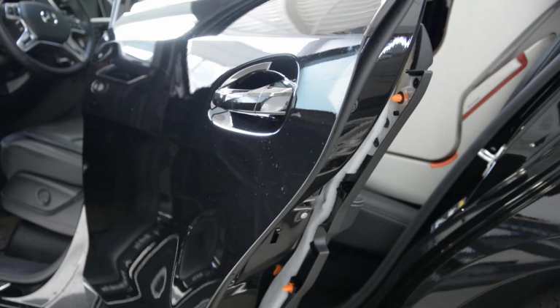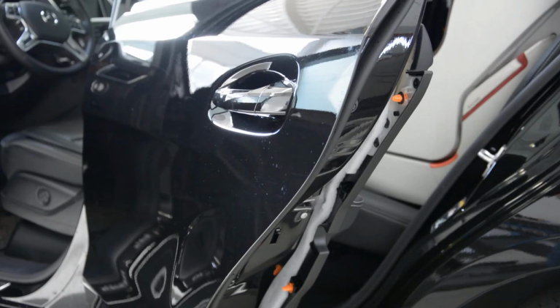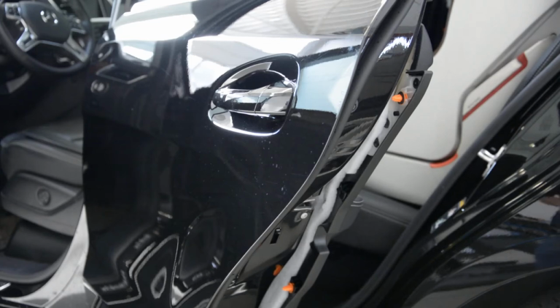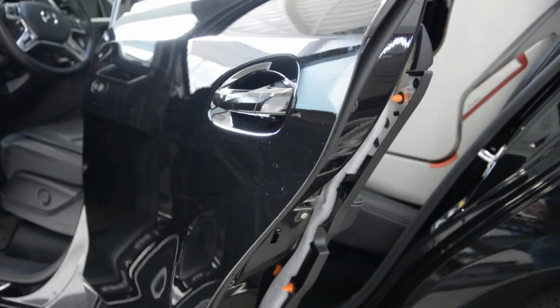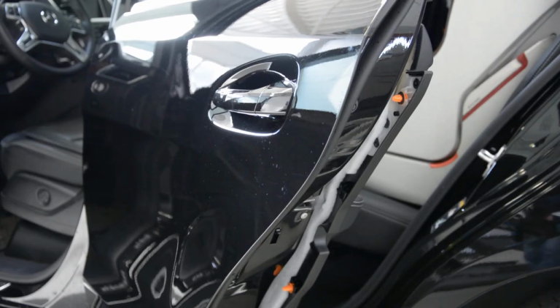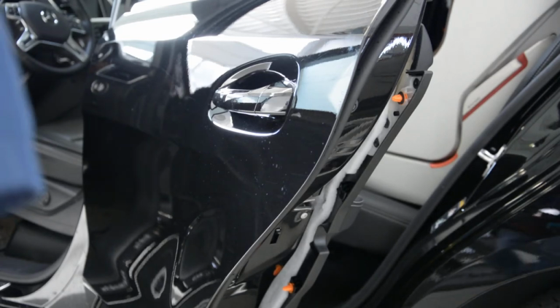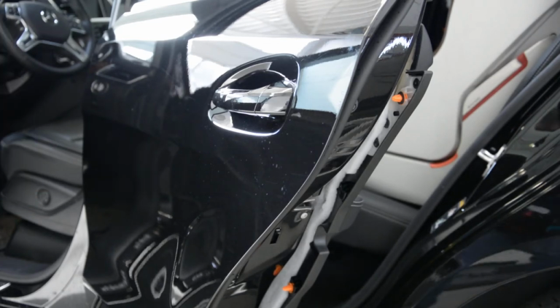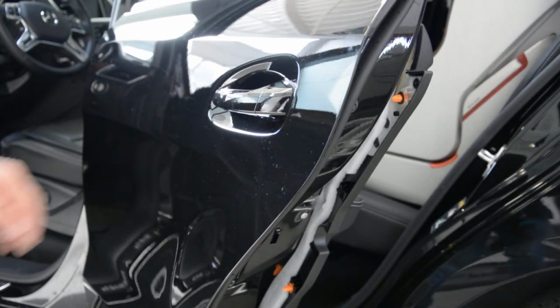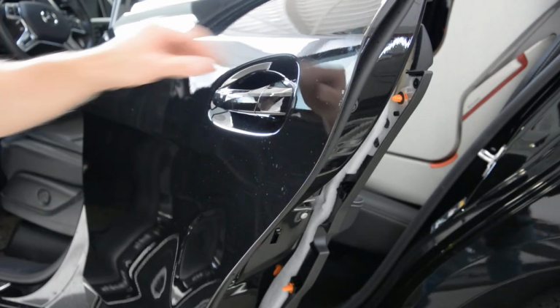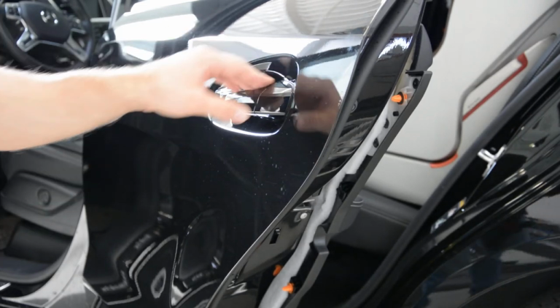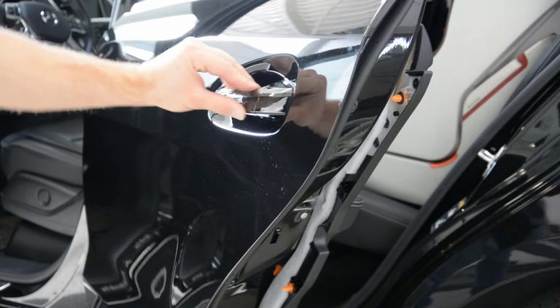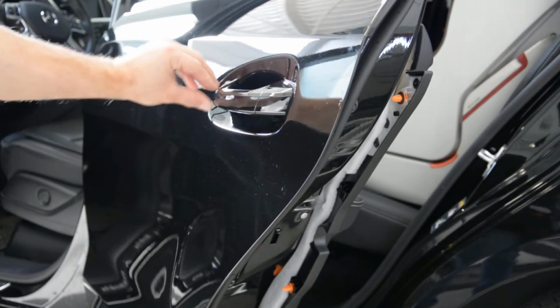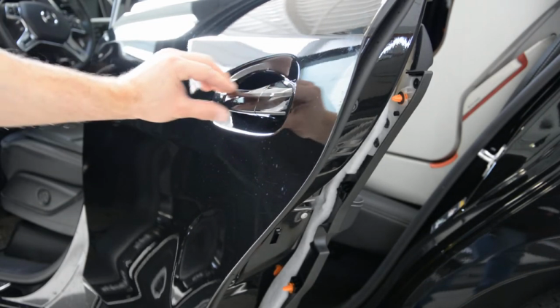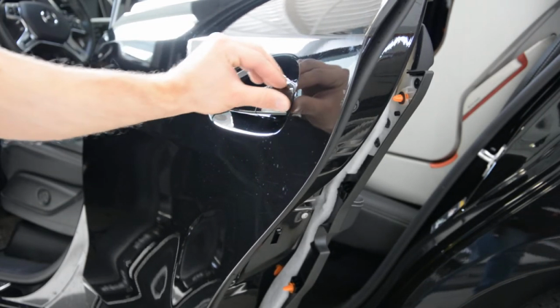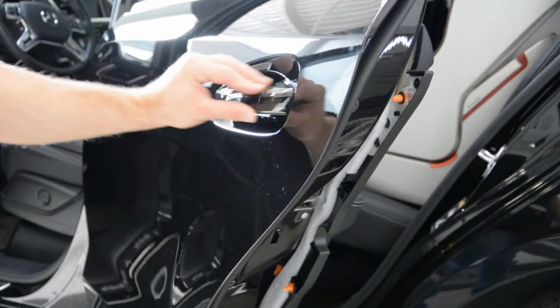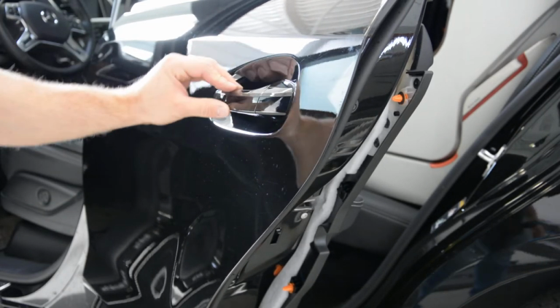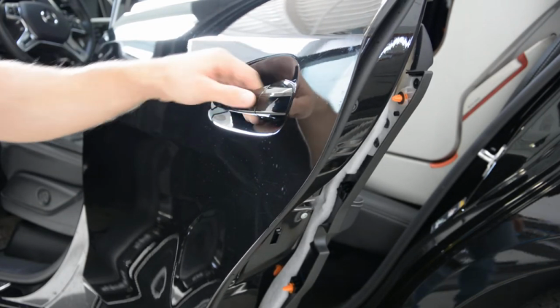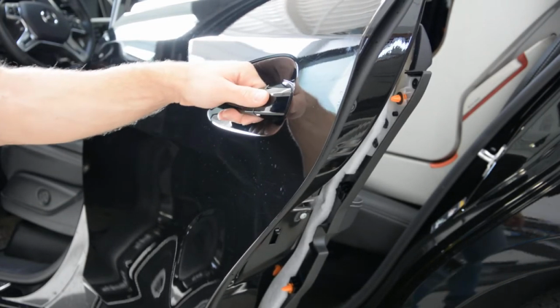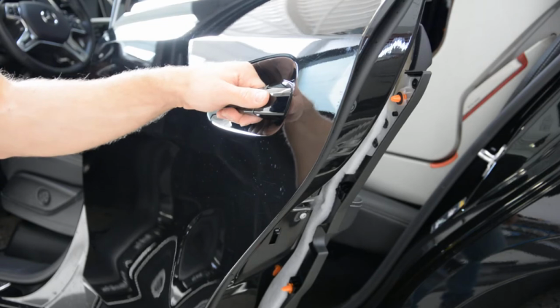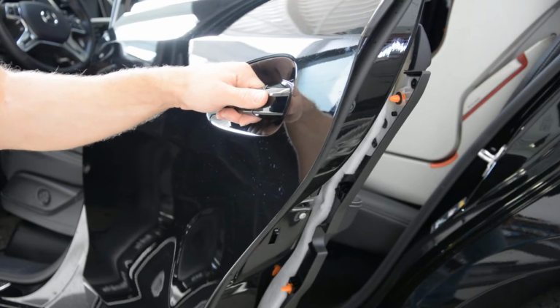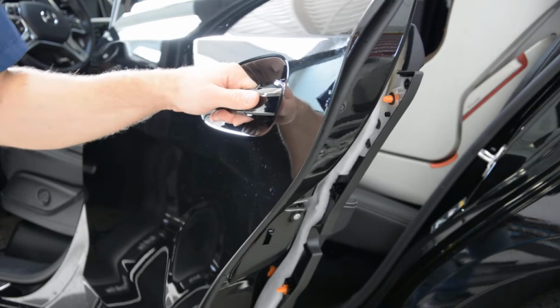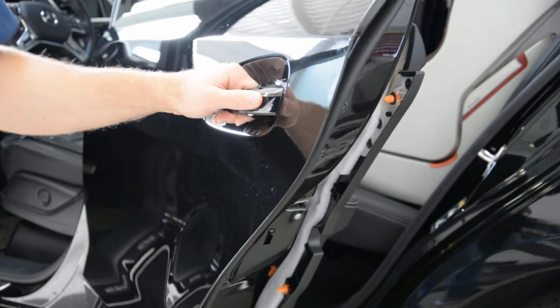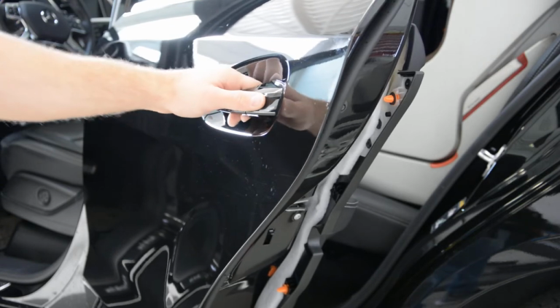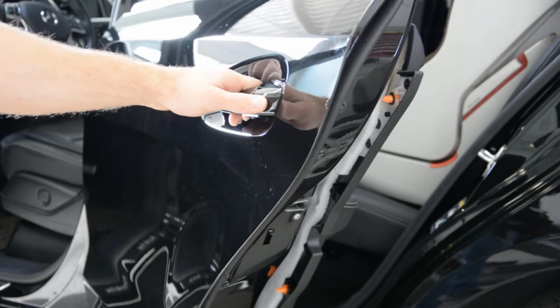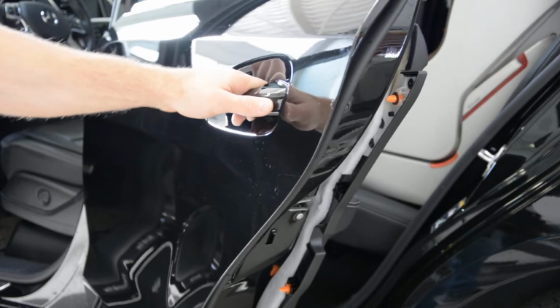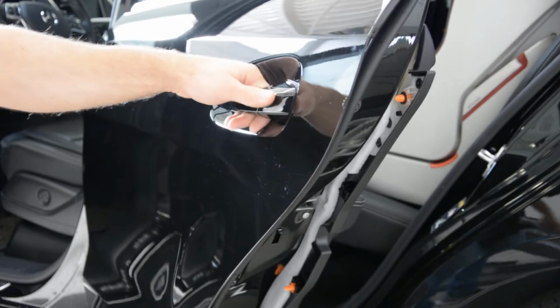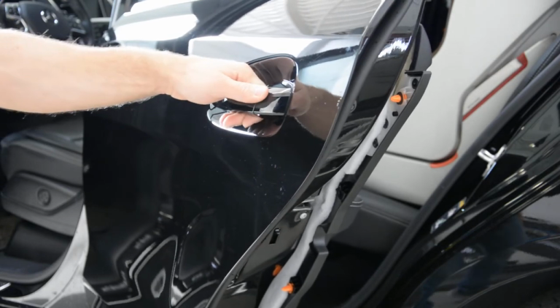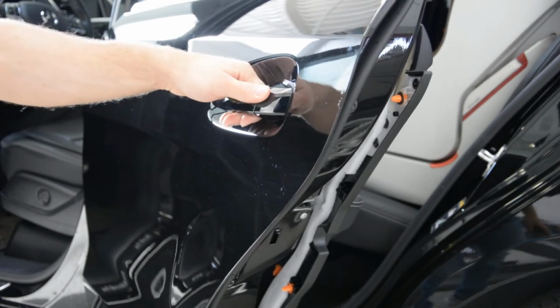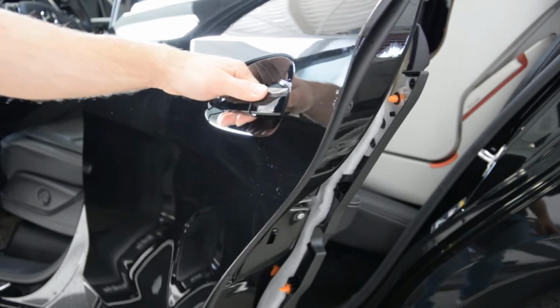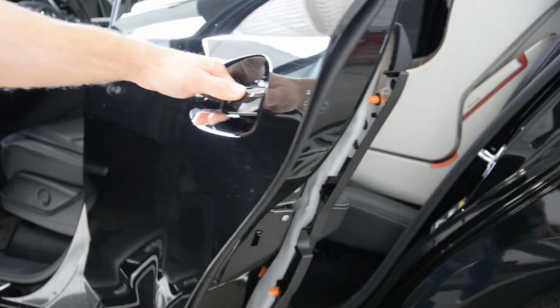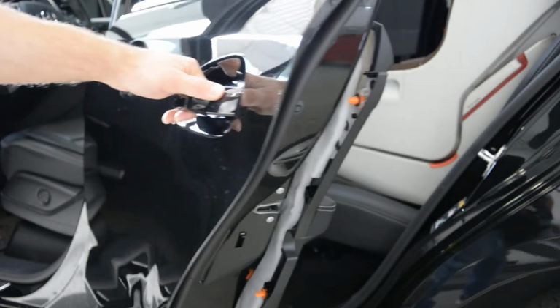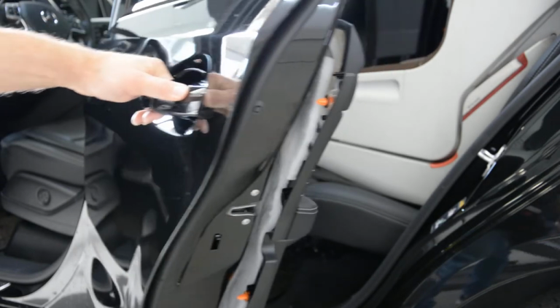Hello everyone! Today I will show you how to remove the door handle from an ML 2012 model. This is an ML350.